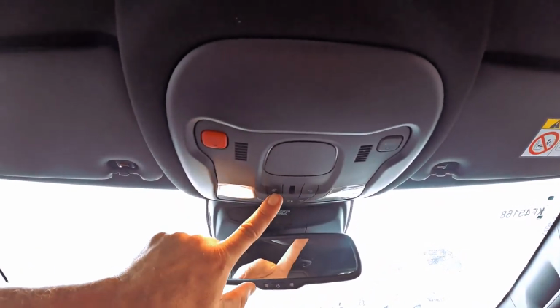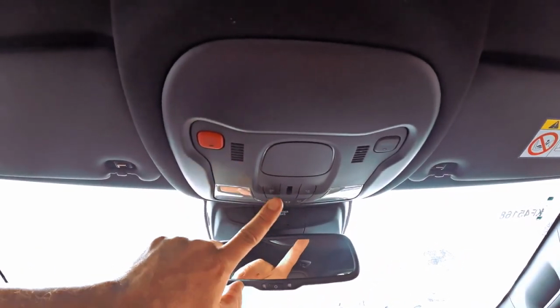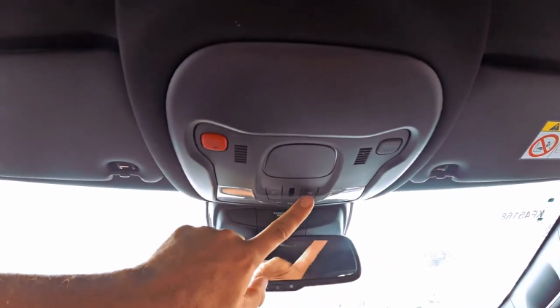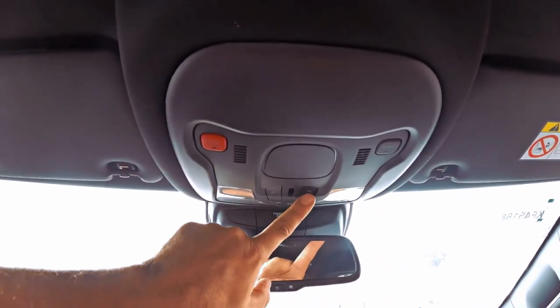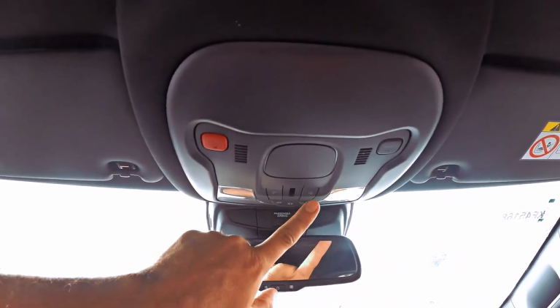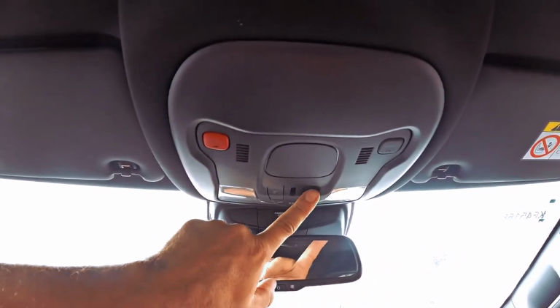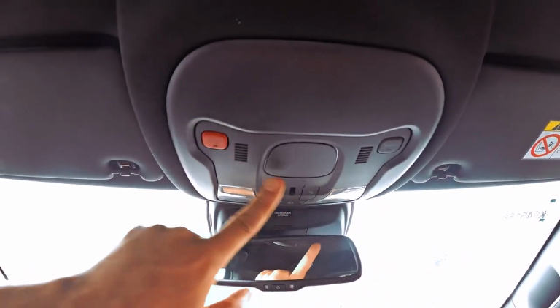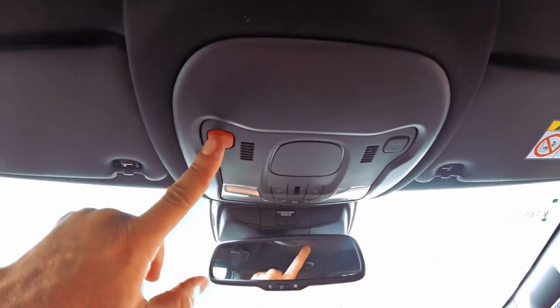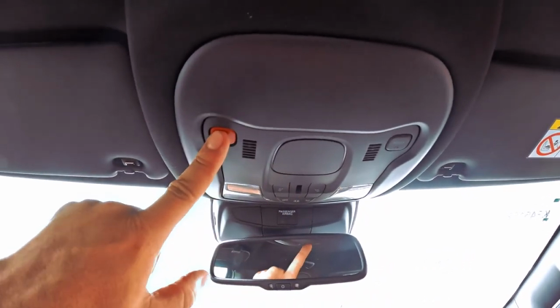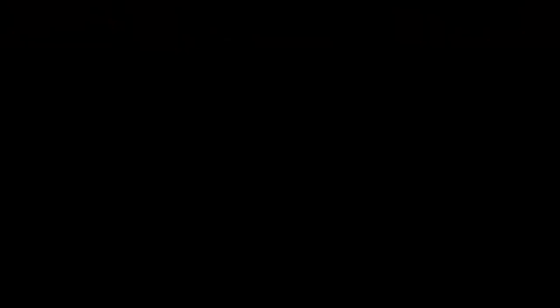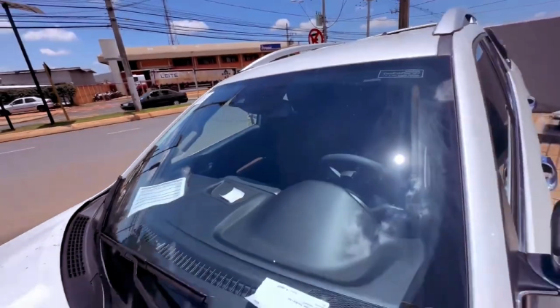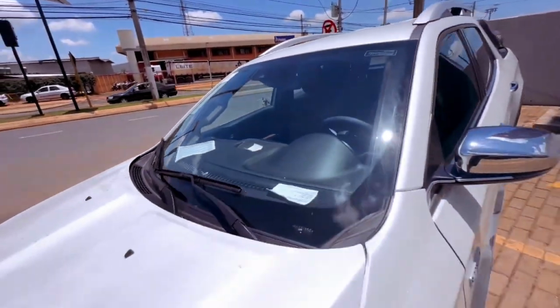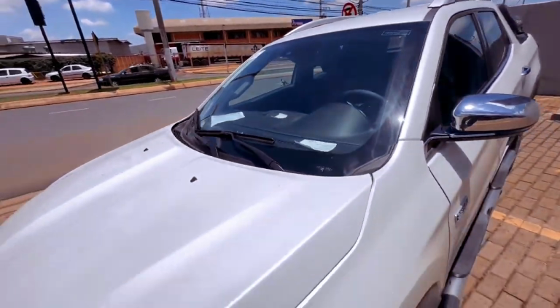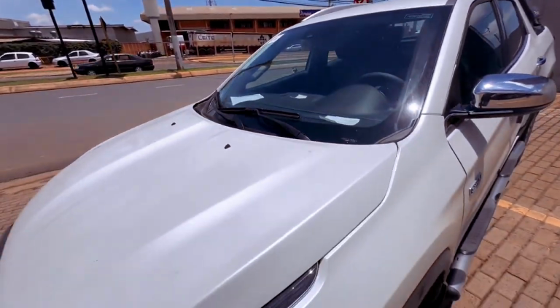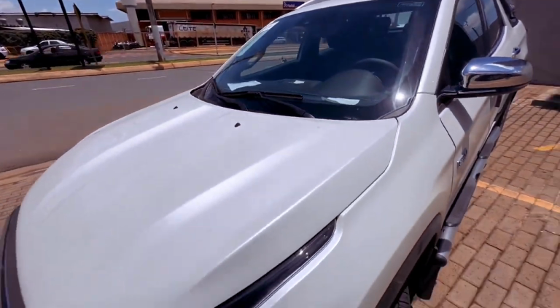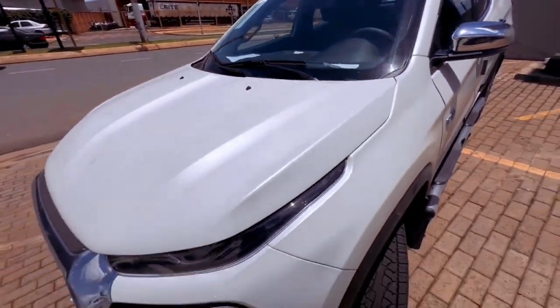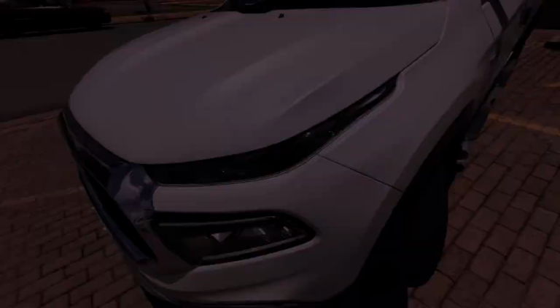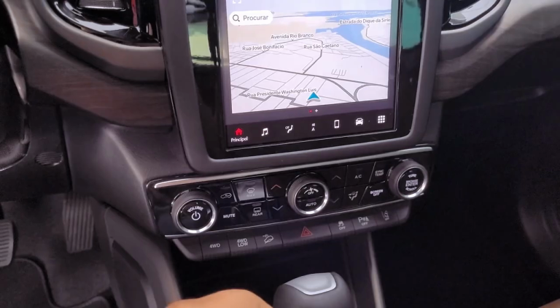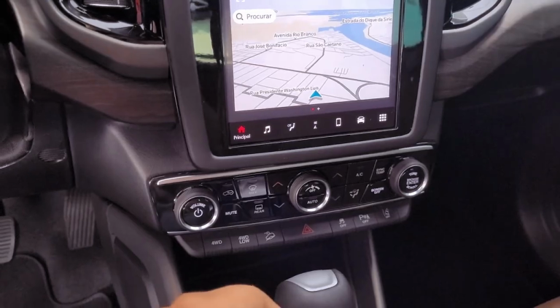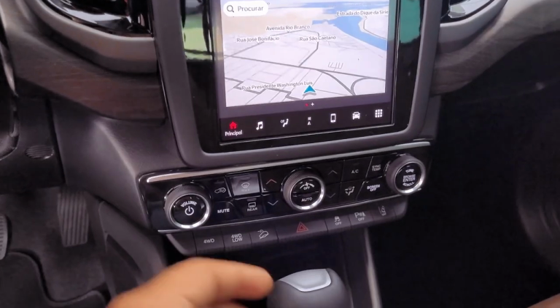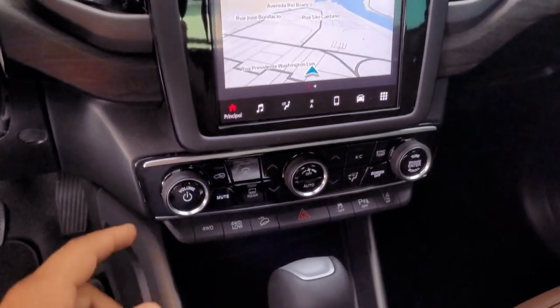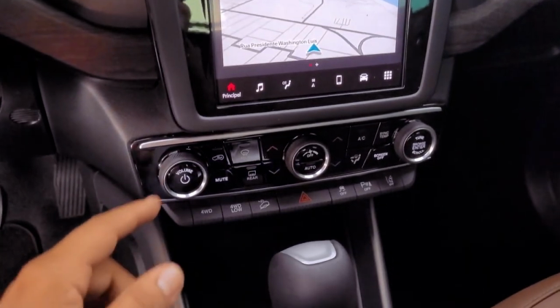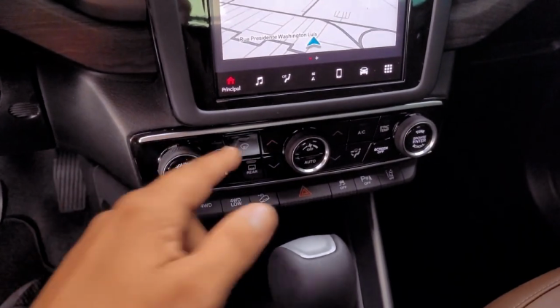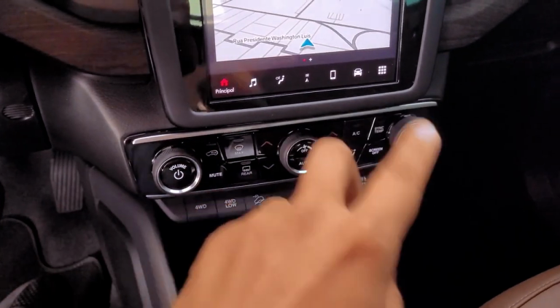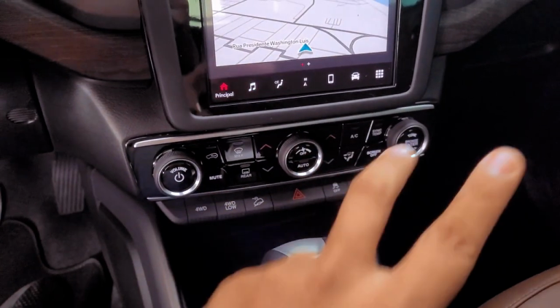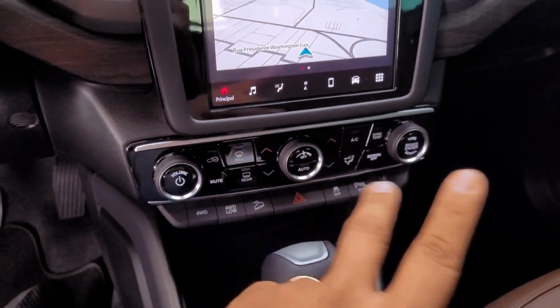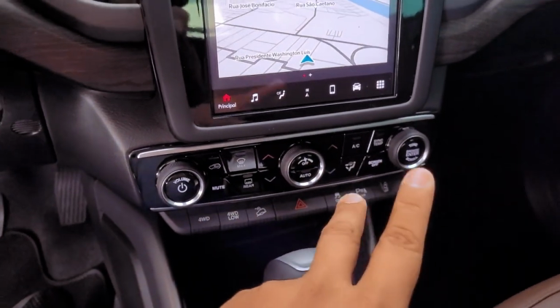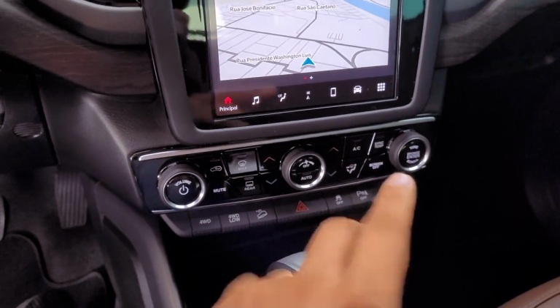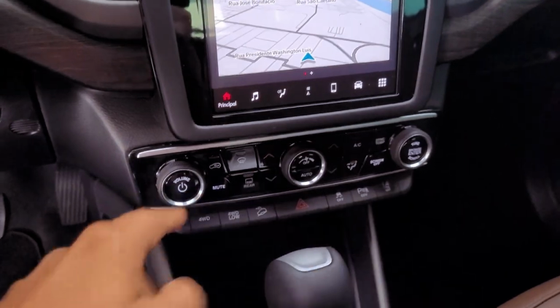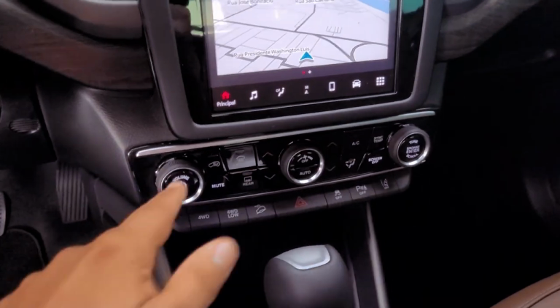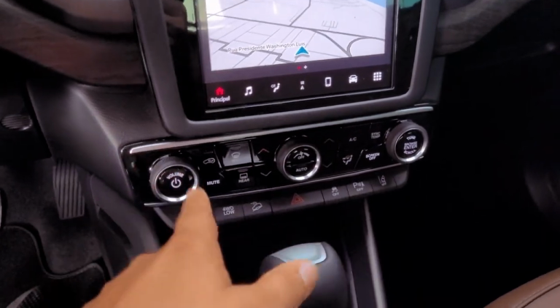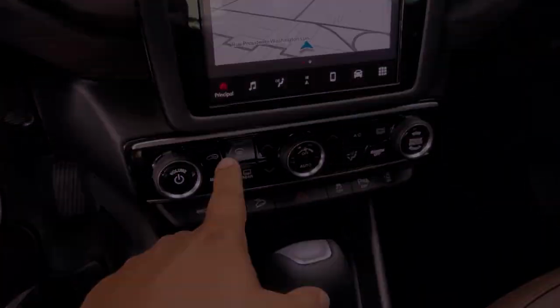In the safety realm, the Toro Ranch 2024 impresses, offering lane-keeping assistance, emergency braking, automatic high-beam switching, and an outstanding seven airbags.